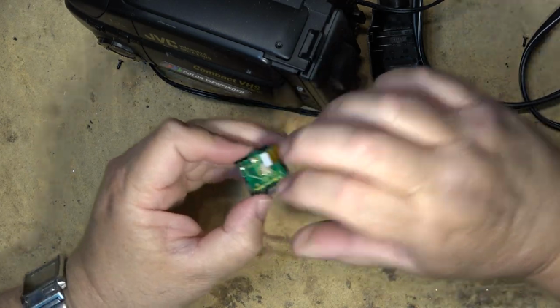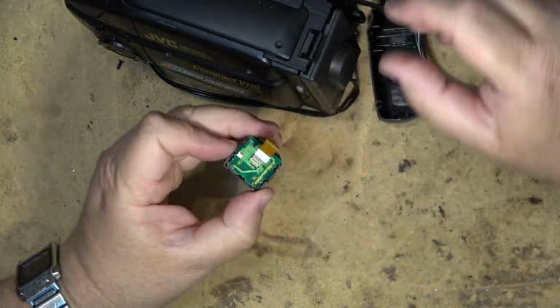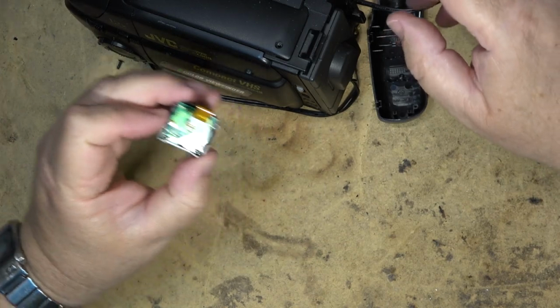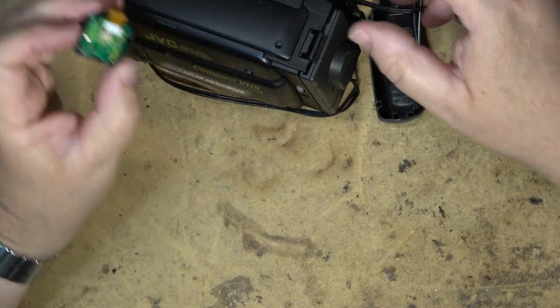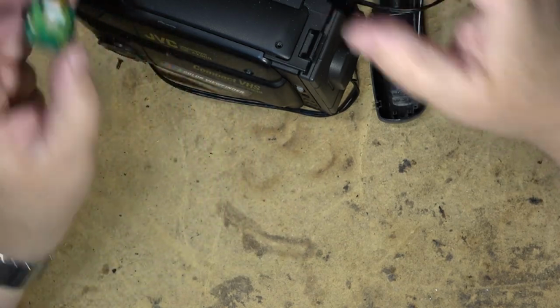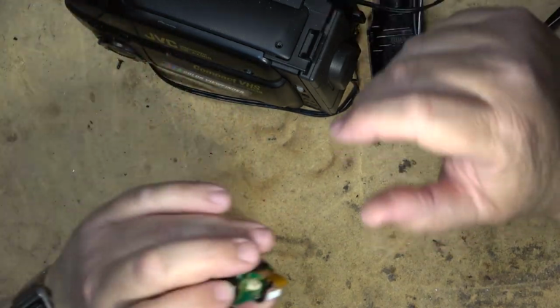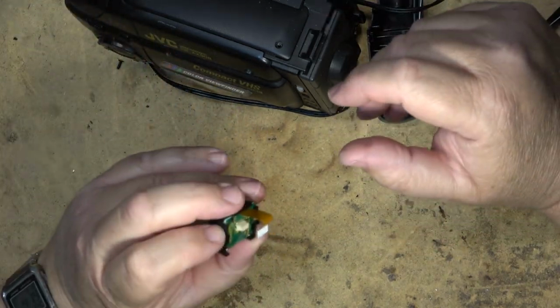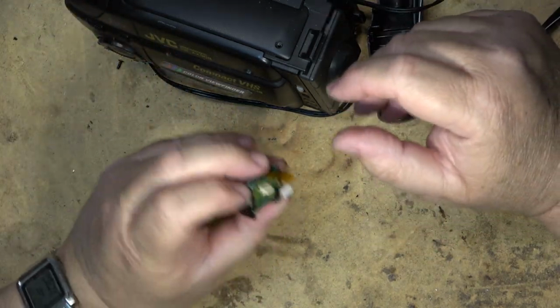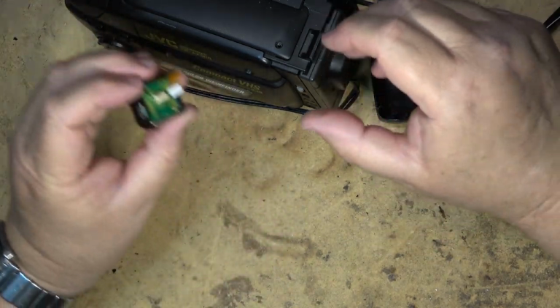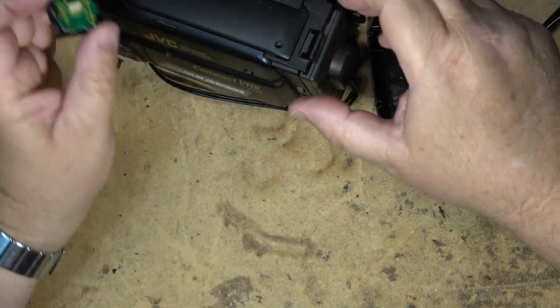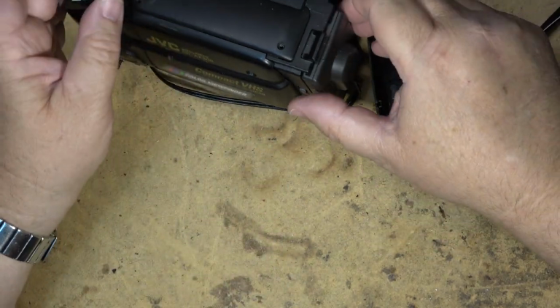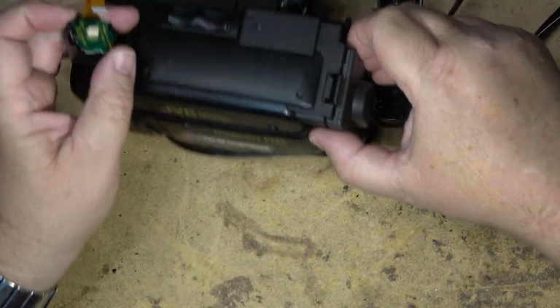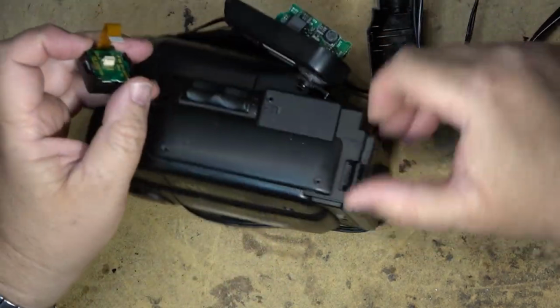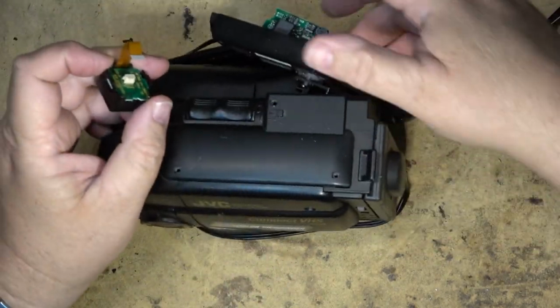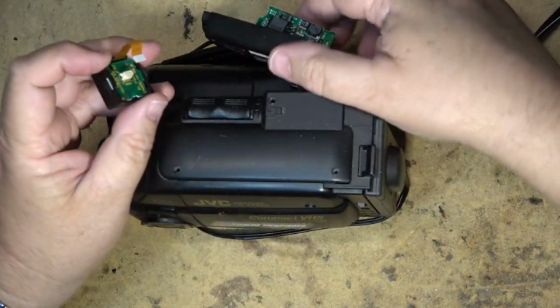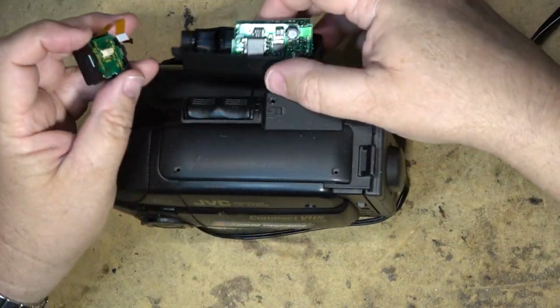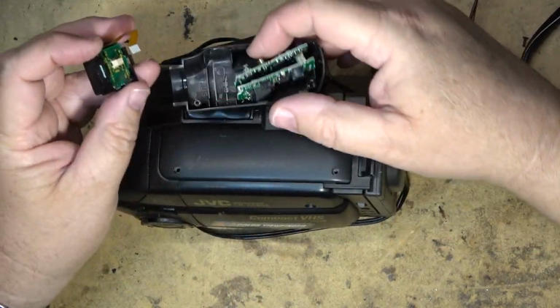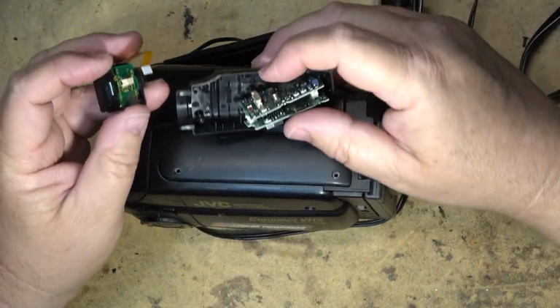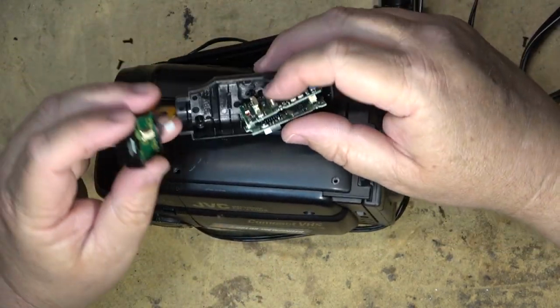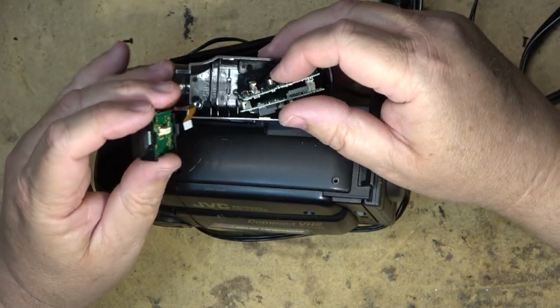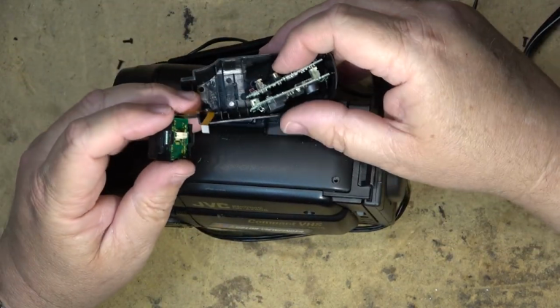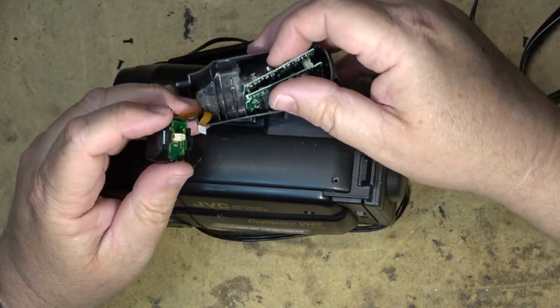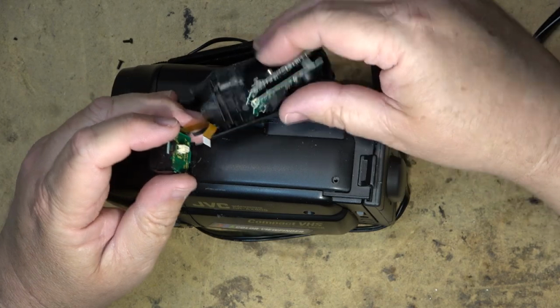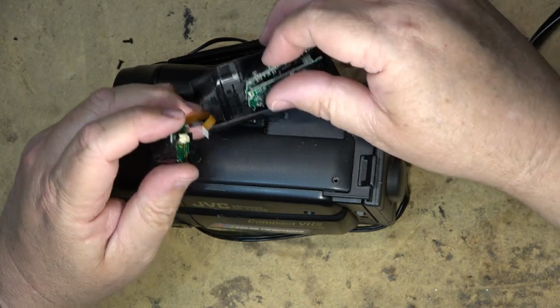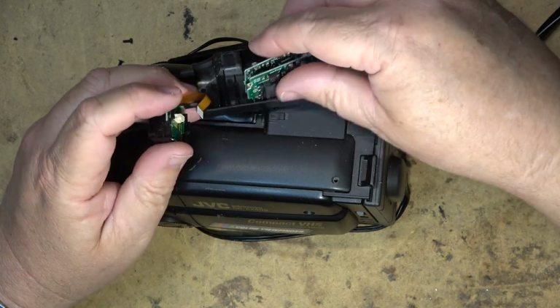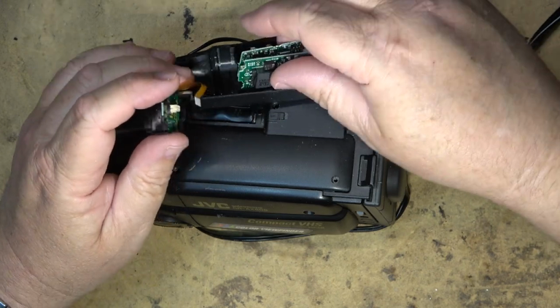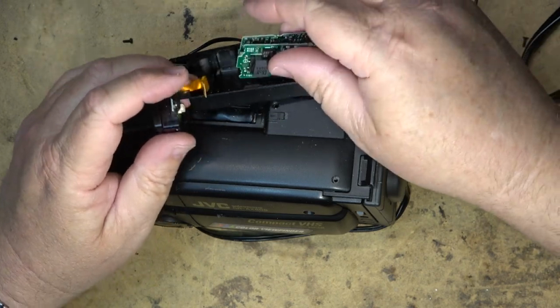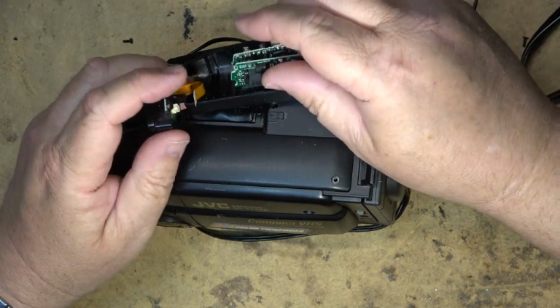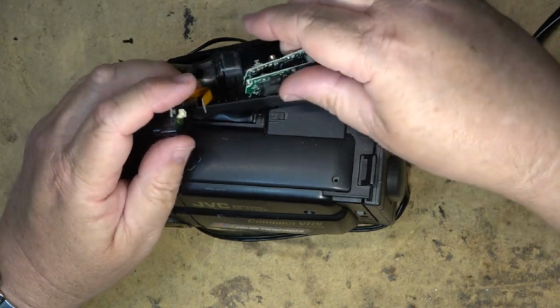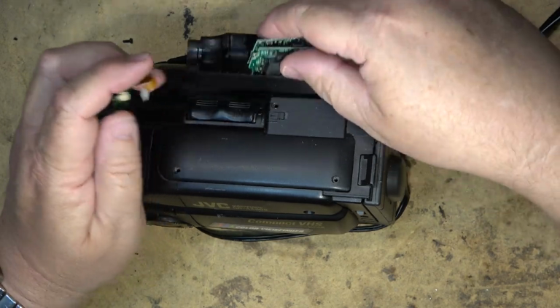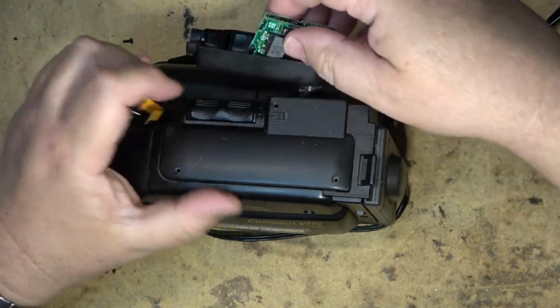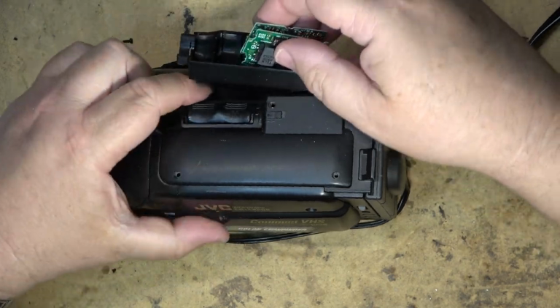There — that's back together. Whether it works or not, well, that's another story. That will have to wait and find out whether it will work when I plug everything back in, but hopefully it will work.